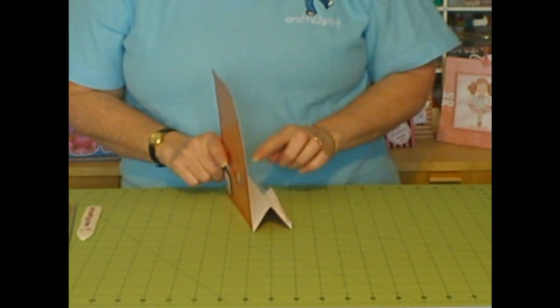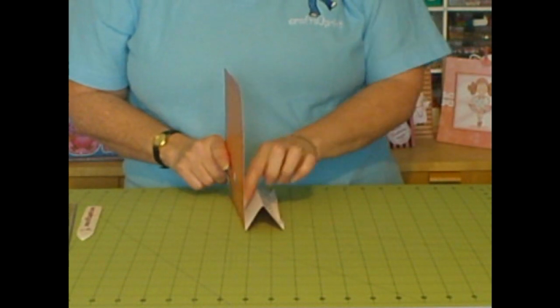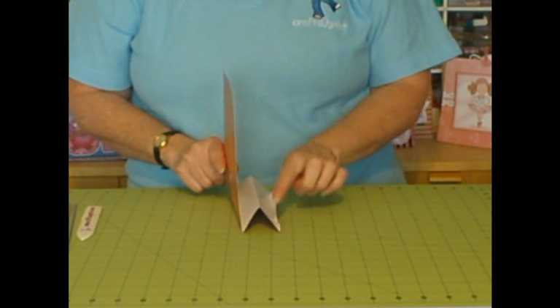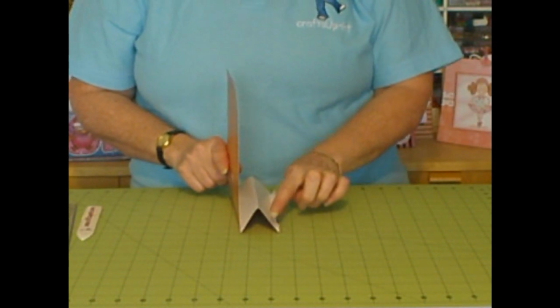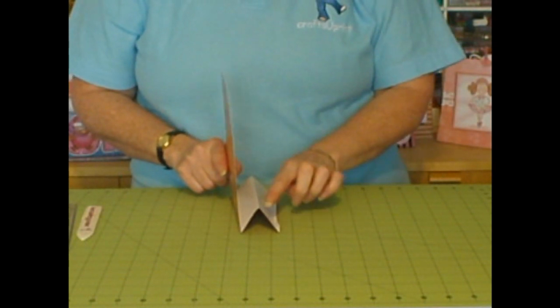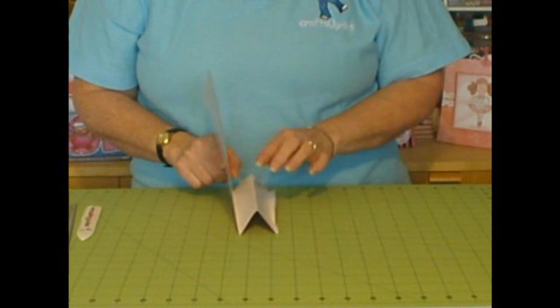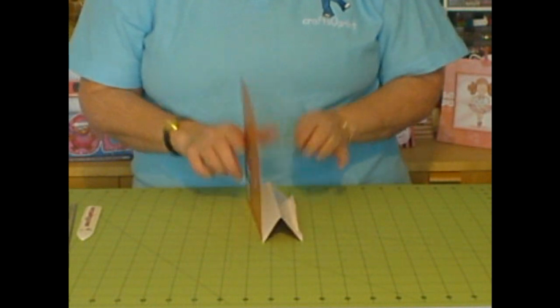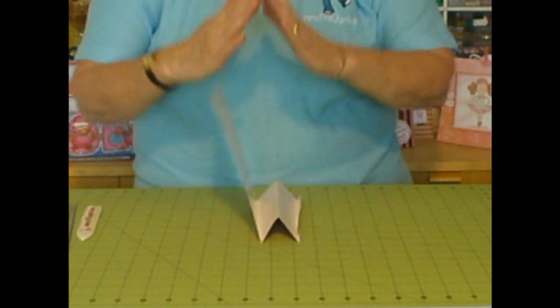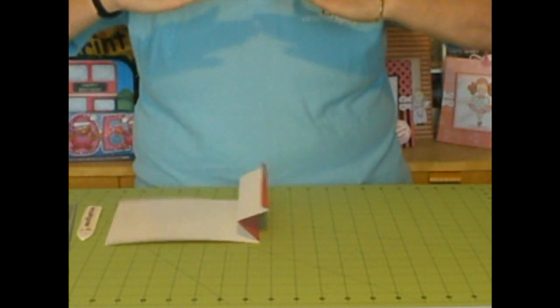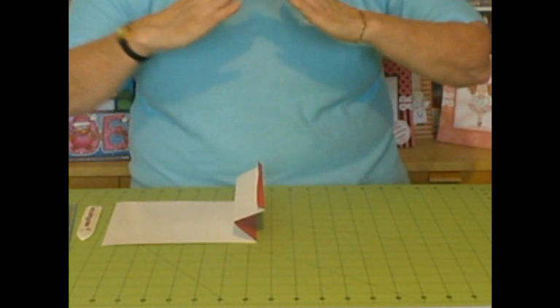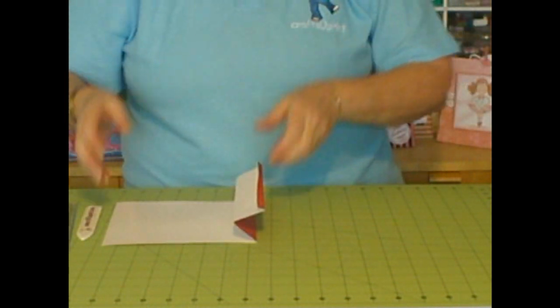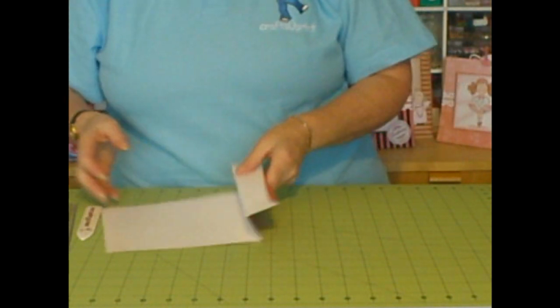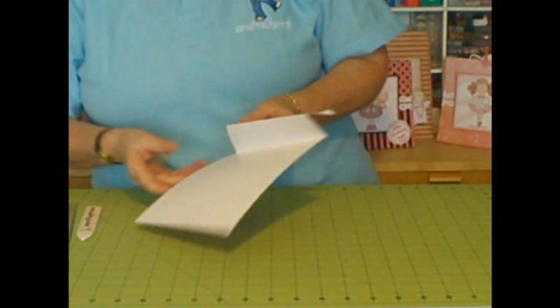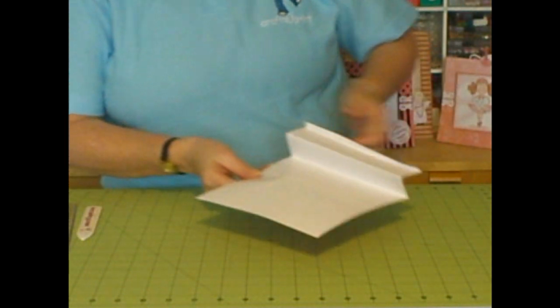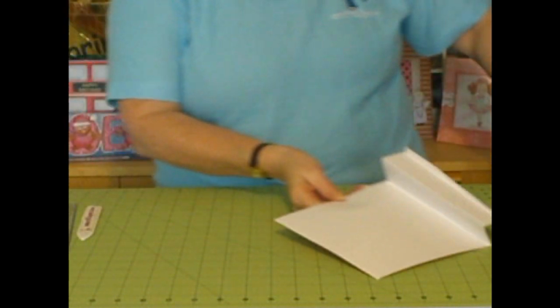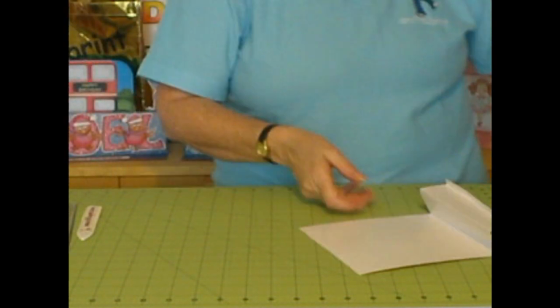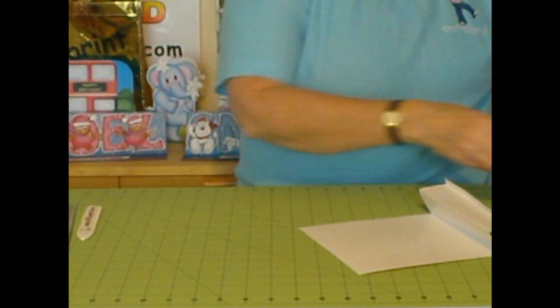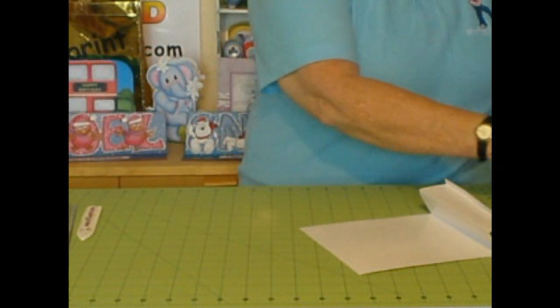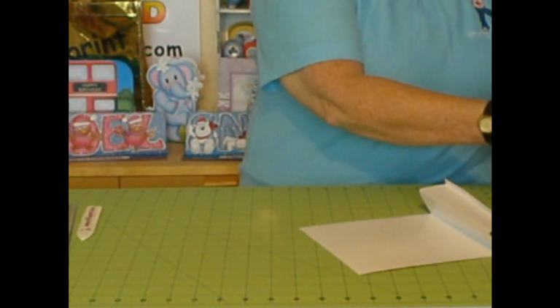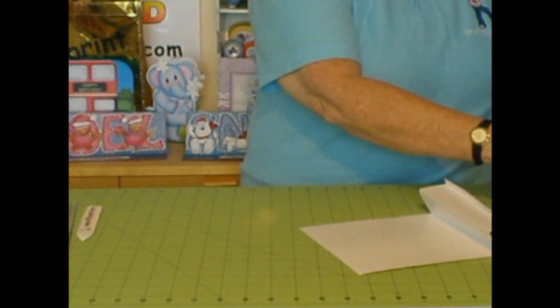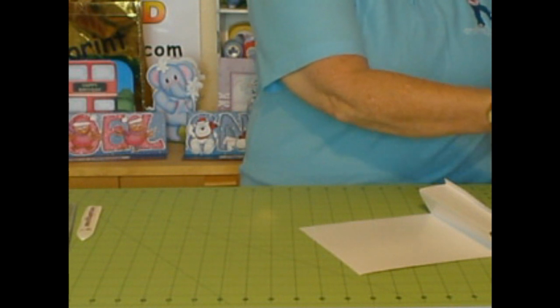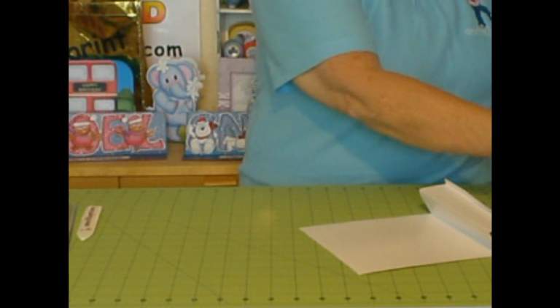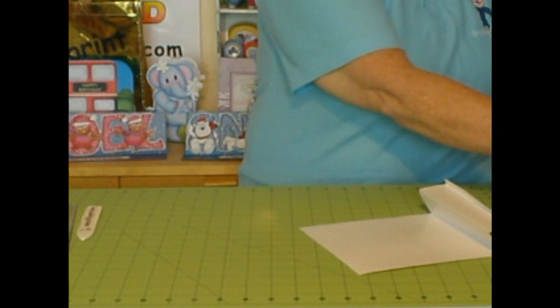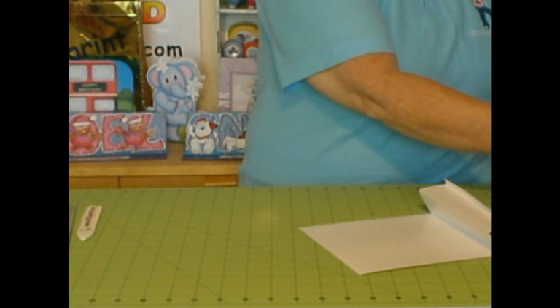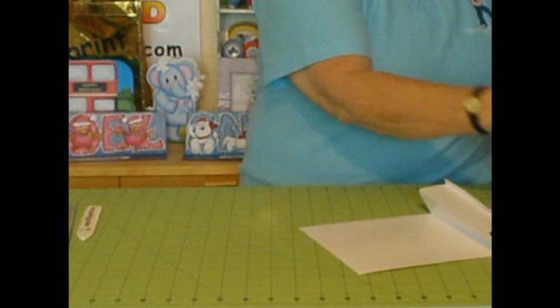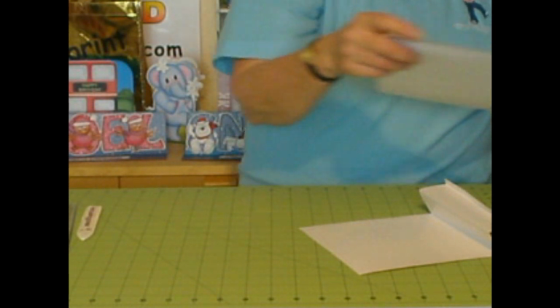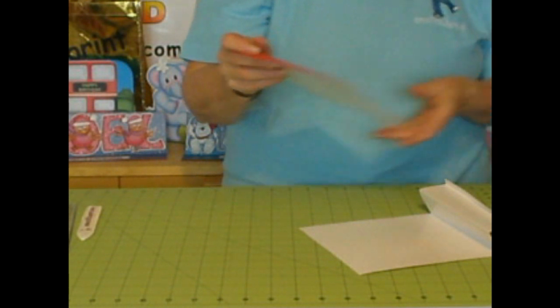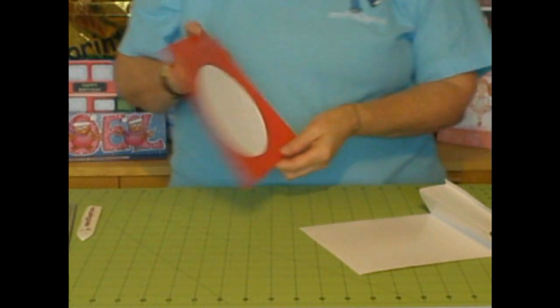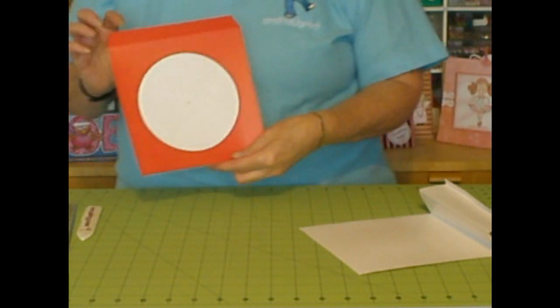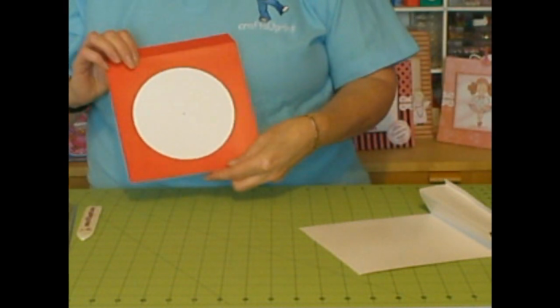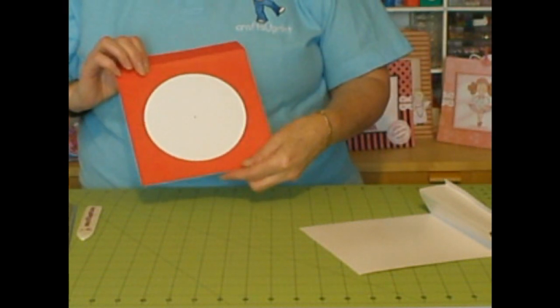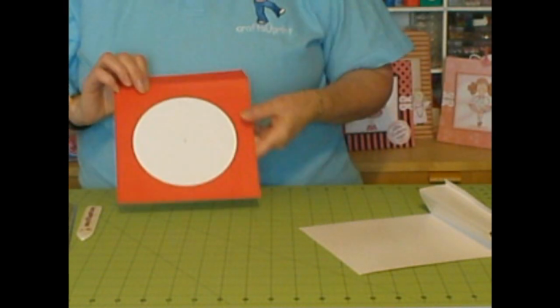By having this area here, it stops the card from splaying open when it's displayed. And then we will need the card front, which looks like this.